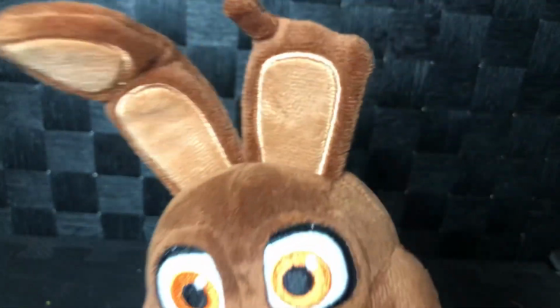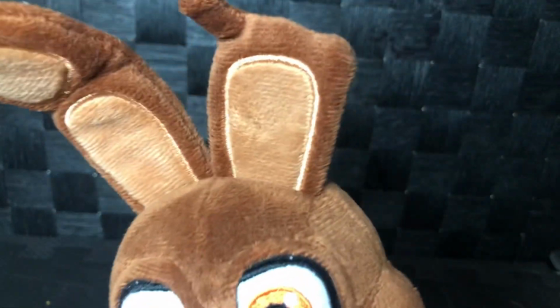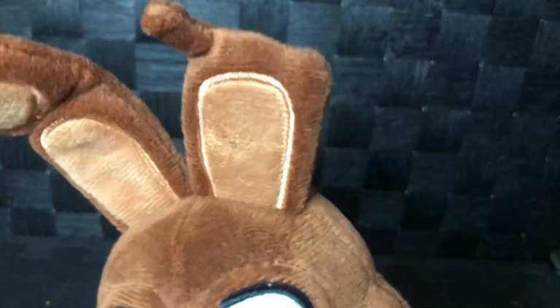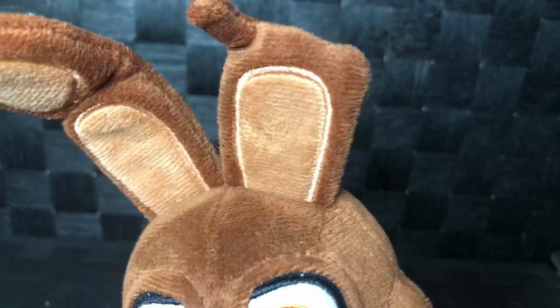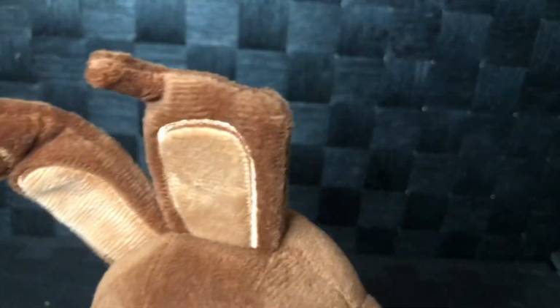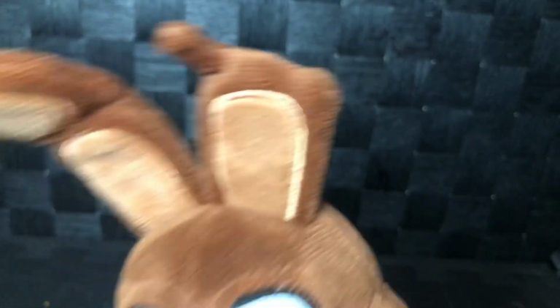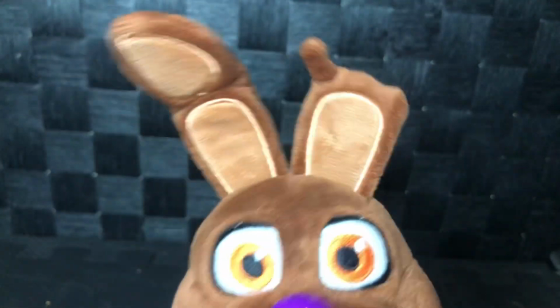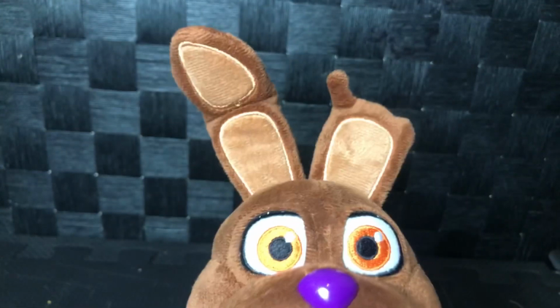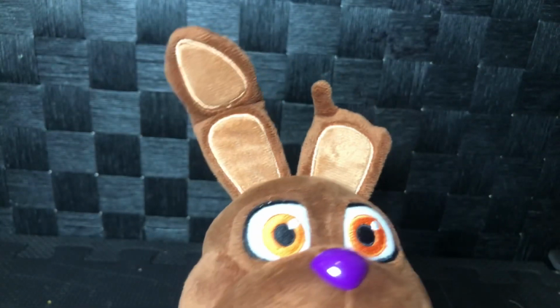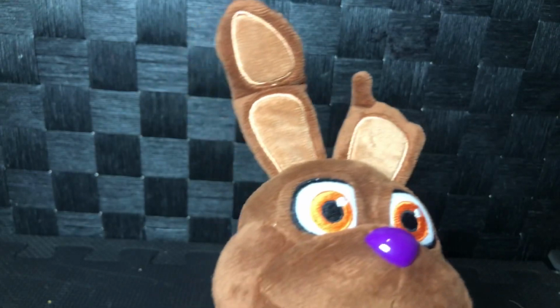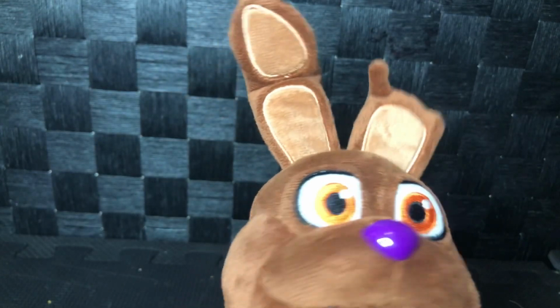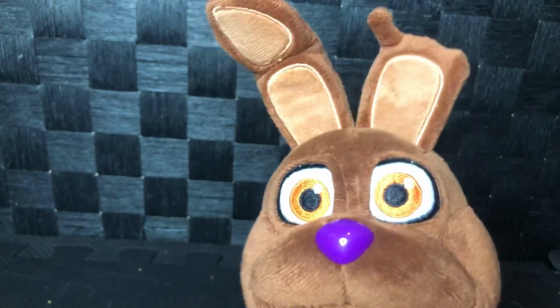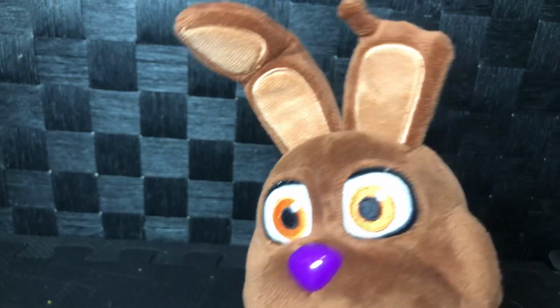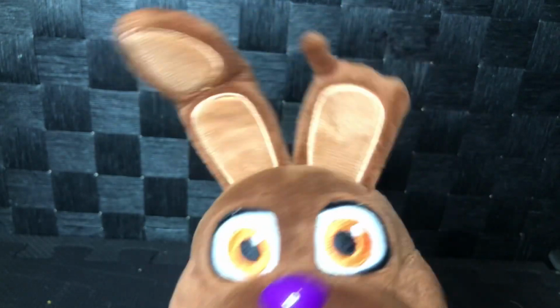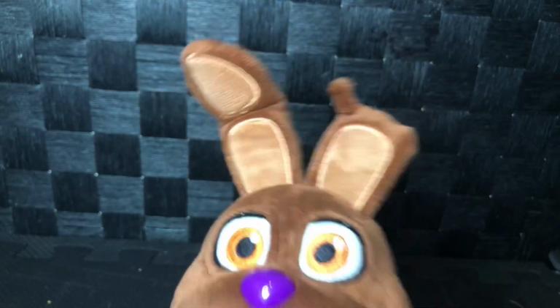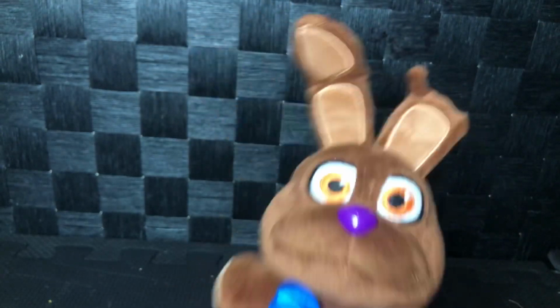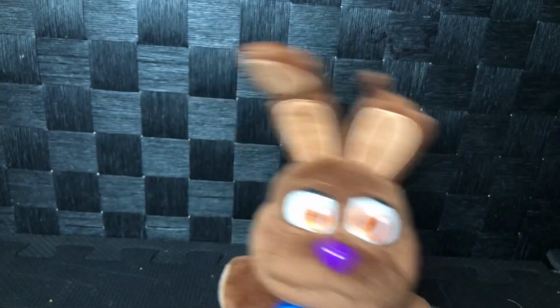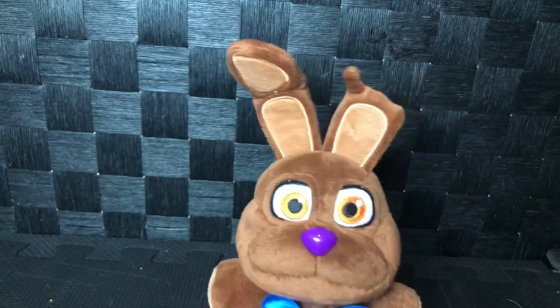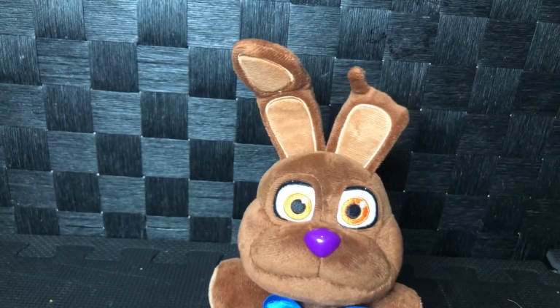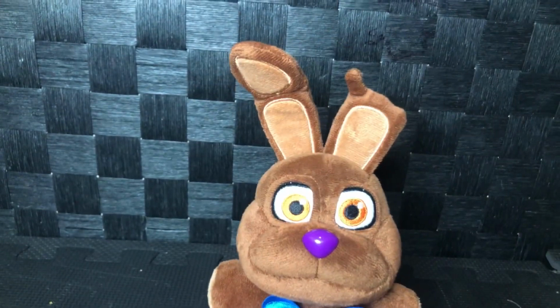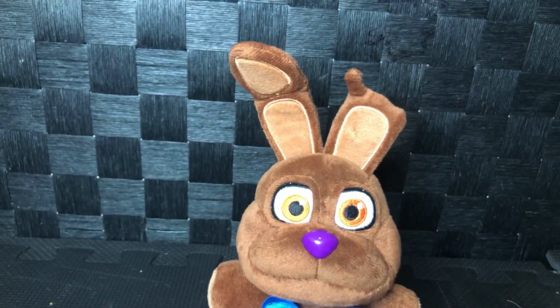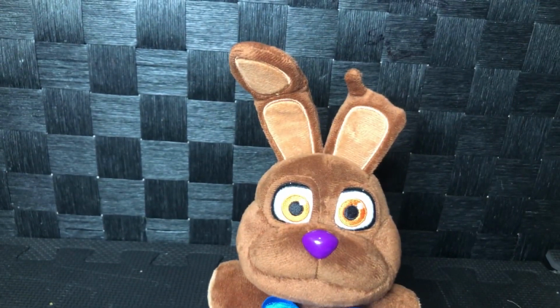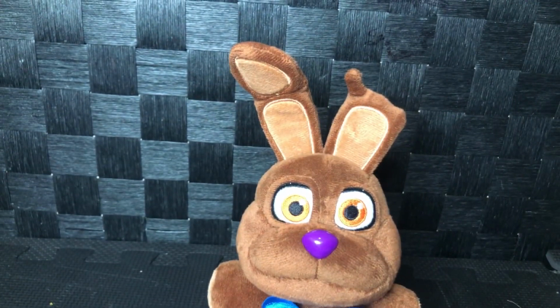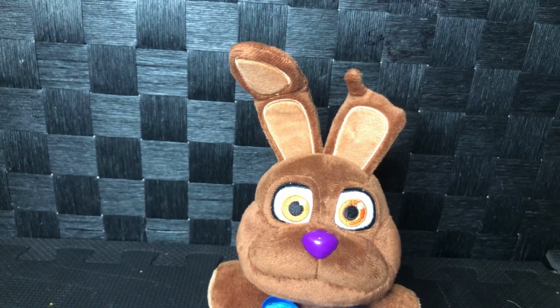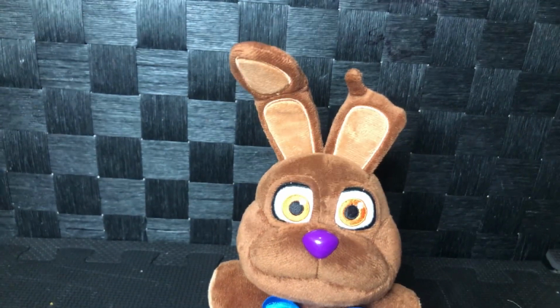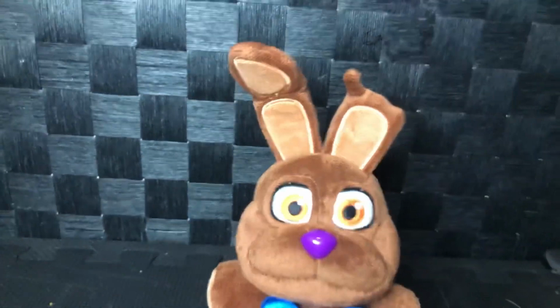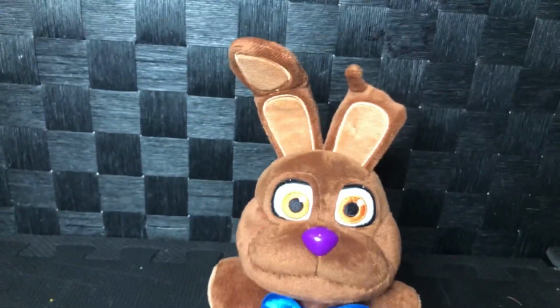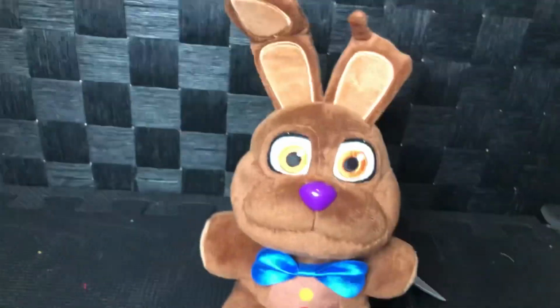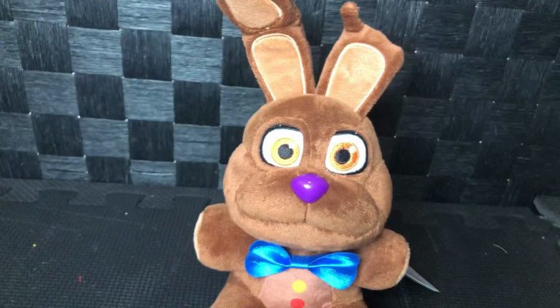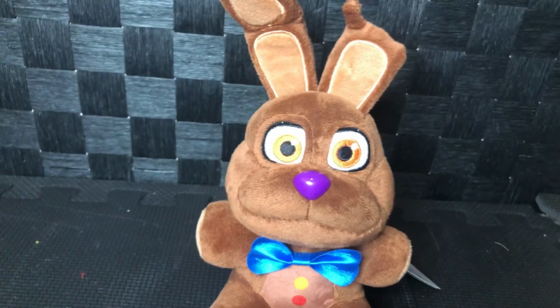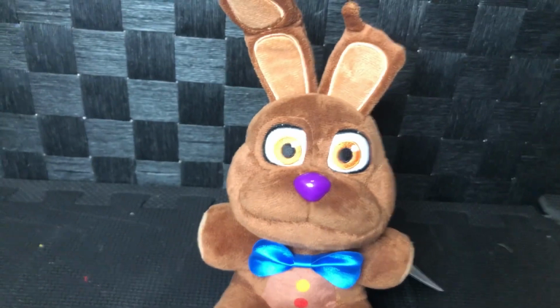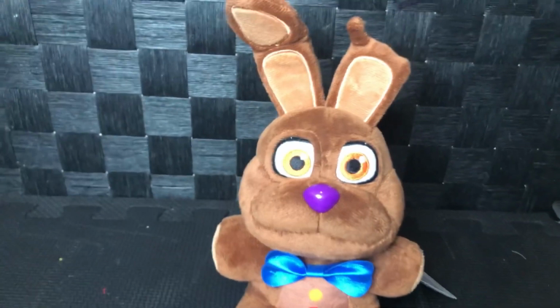I heard loud noises, and look — he has a bite taken out of his ear. And I can say it does look a lot like Spring Bonnie.